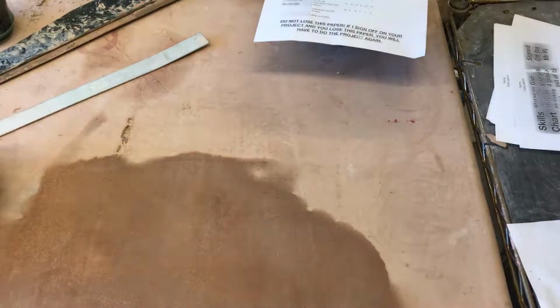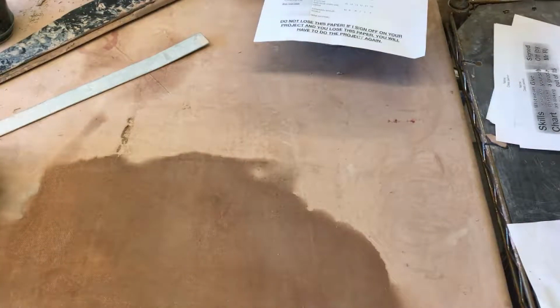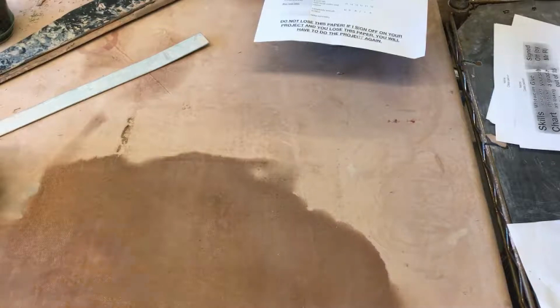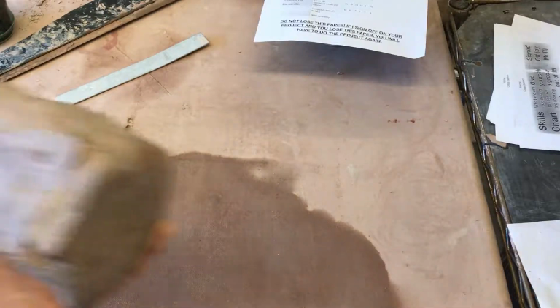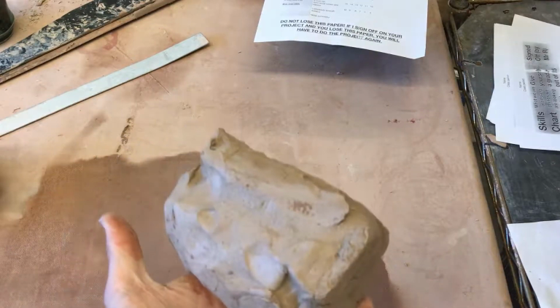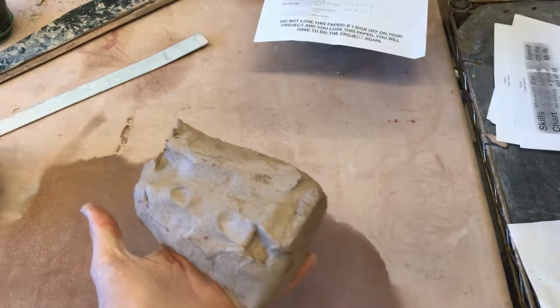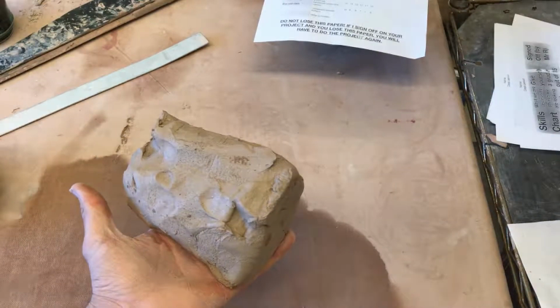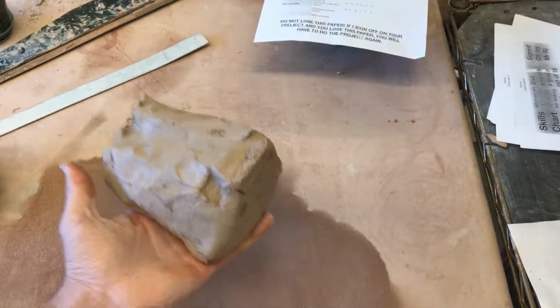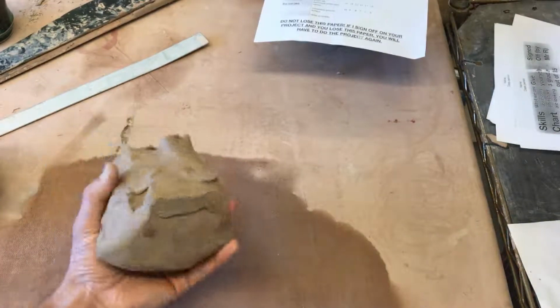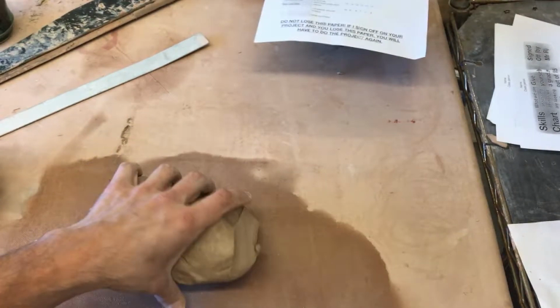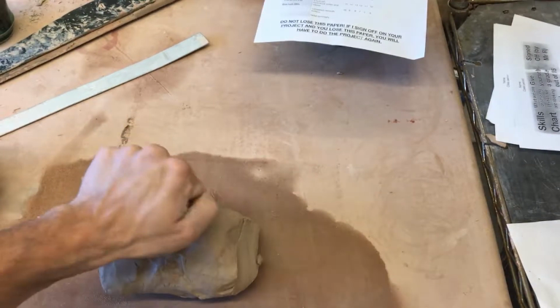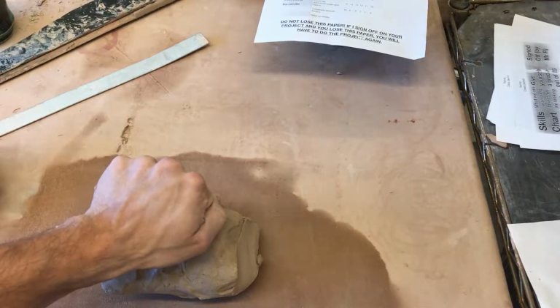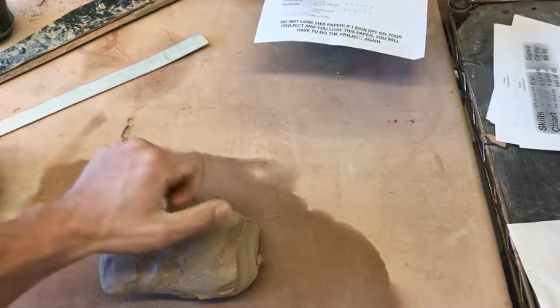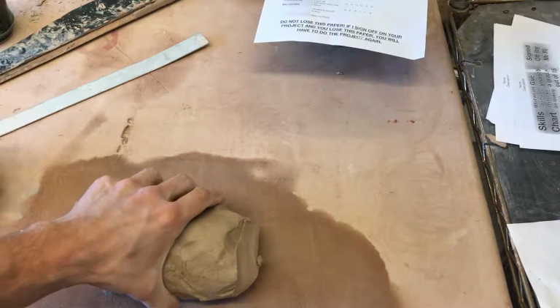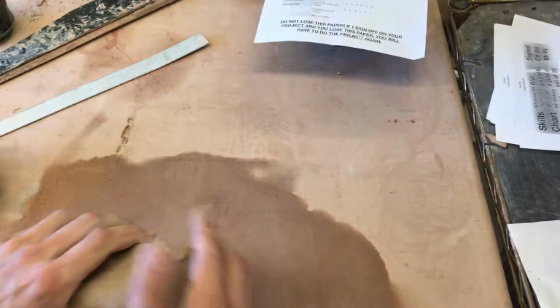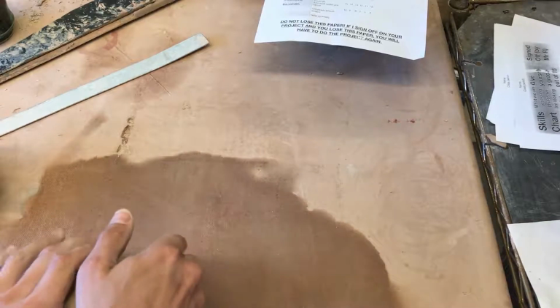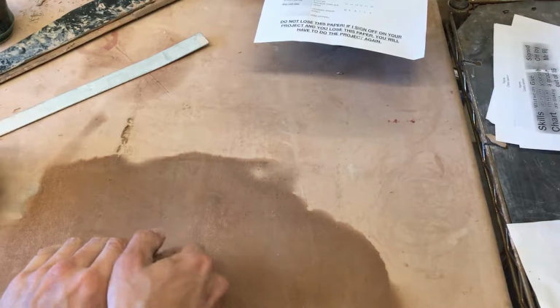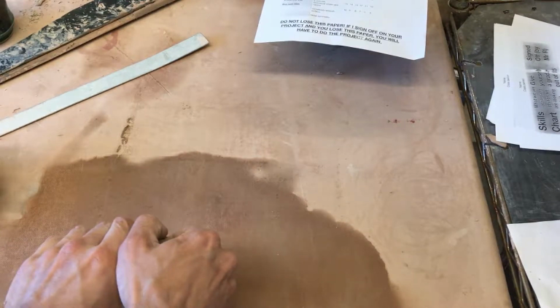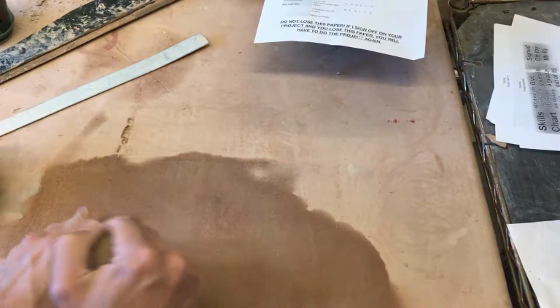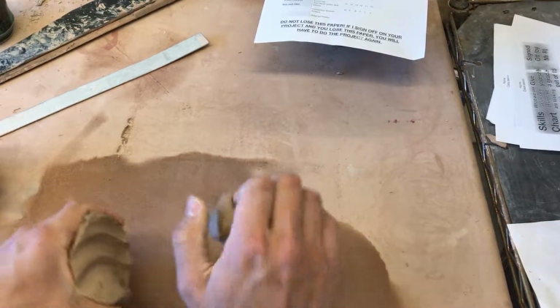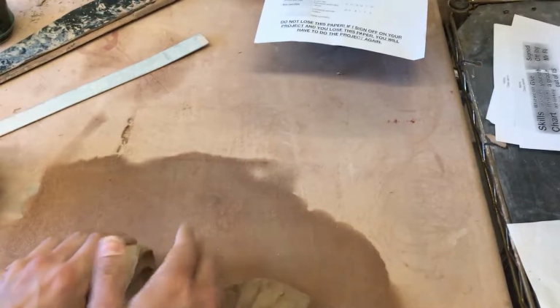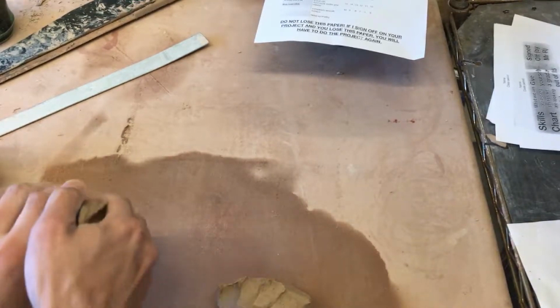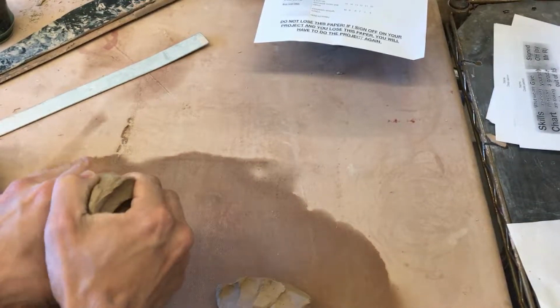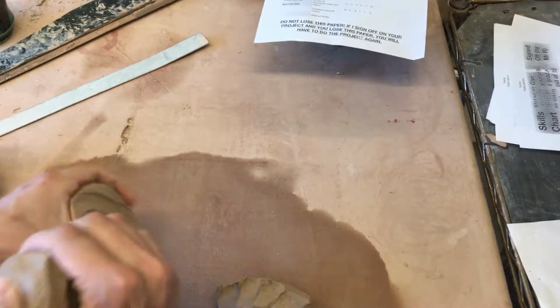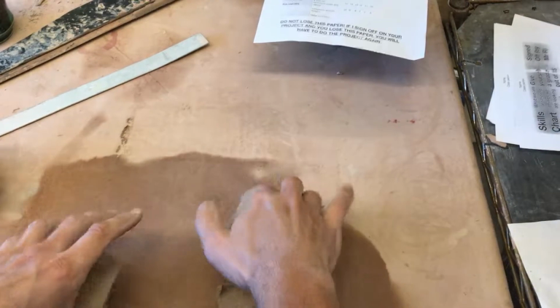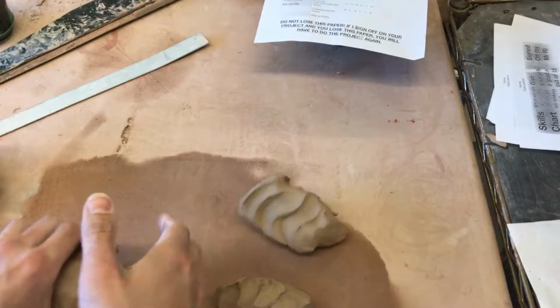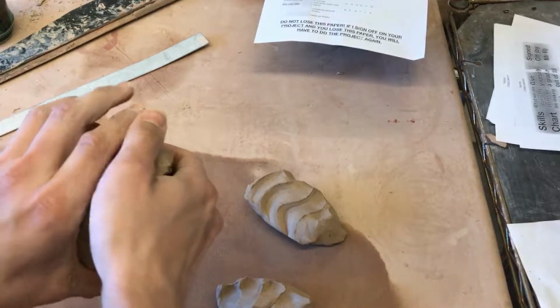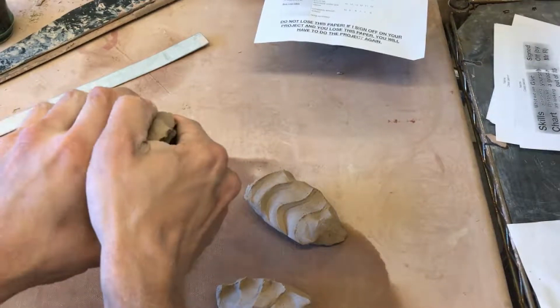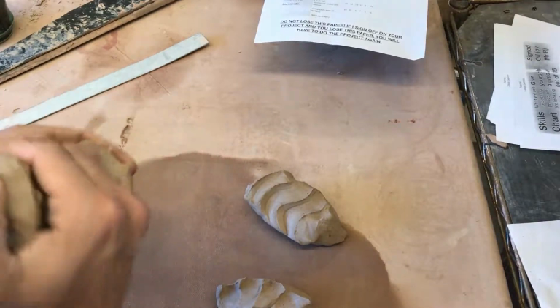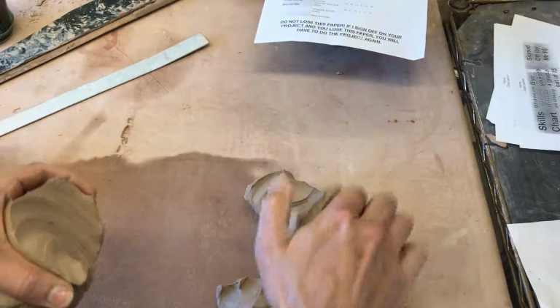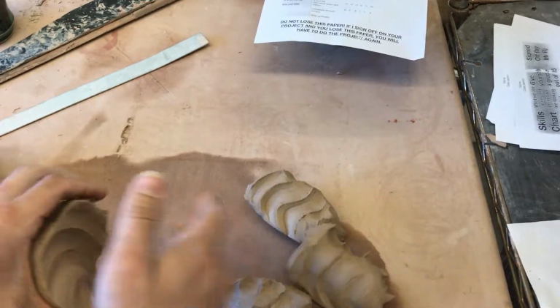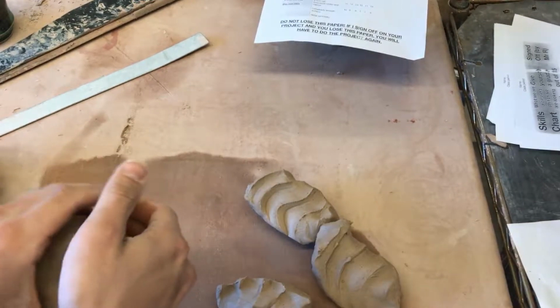To do this you're going to need a piece of clay — doesn't really matter what size, about the size of your fist or maybe a little larger. The first thing I'm going to do is divide it into a few pieces that are relatively even. You don't need any kind of cutter, just tear it with your hands.